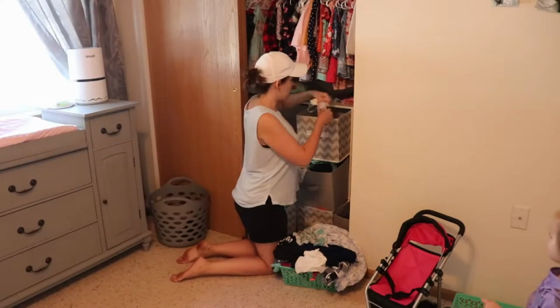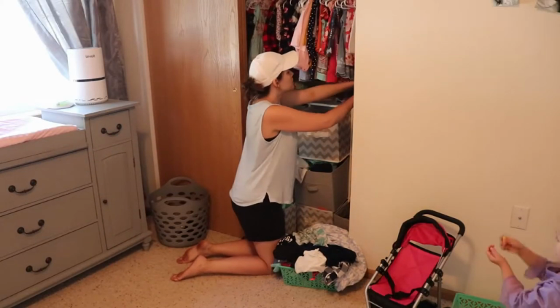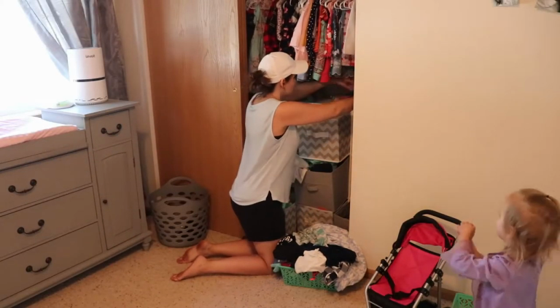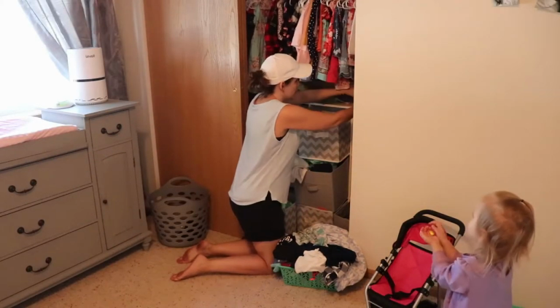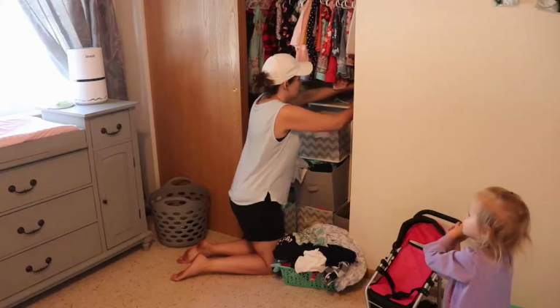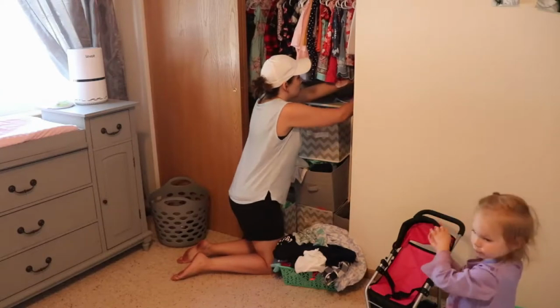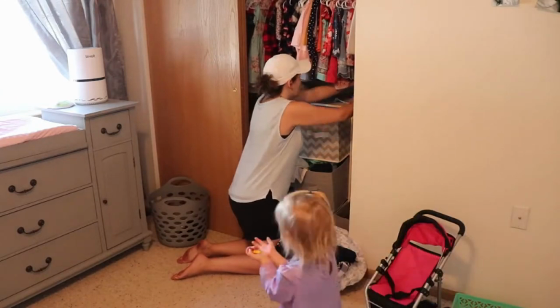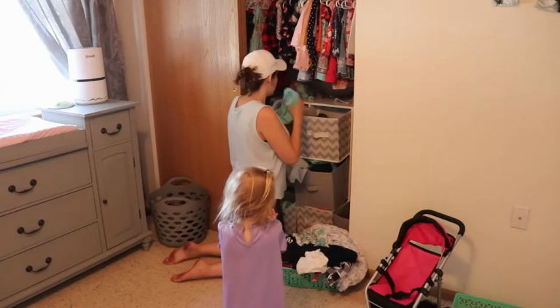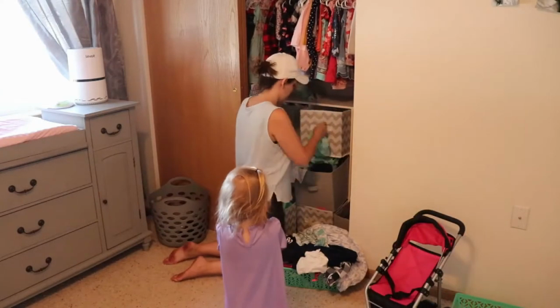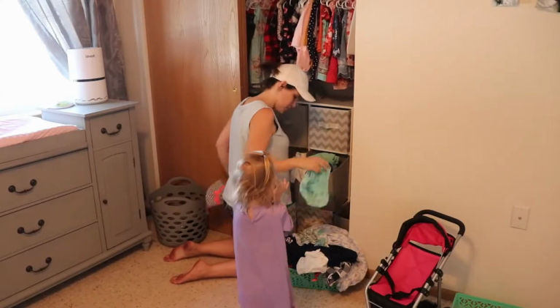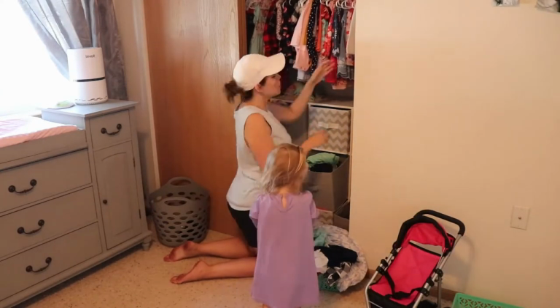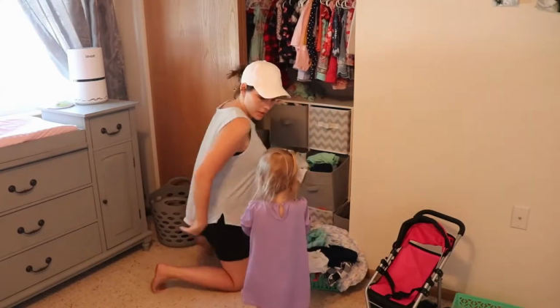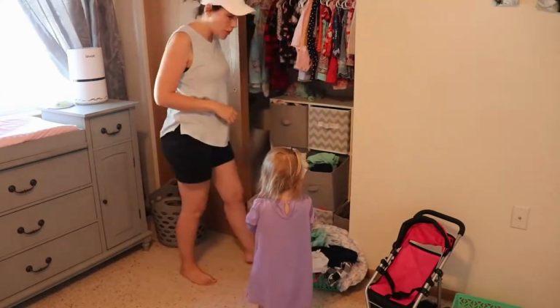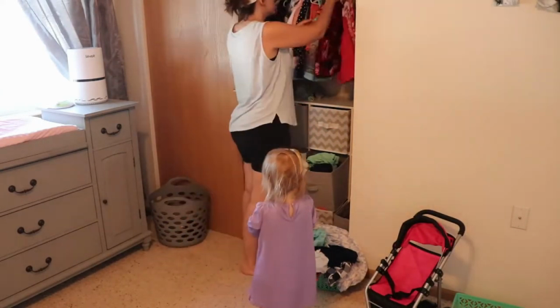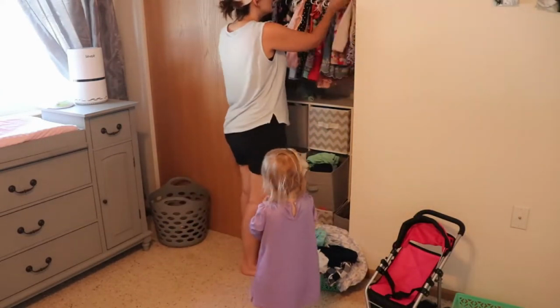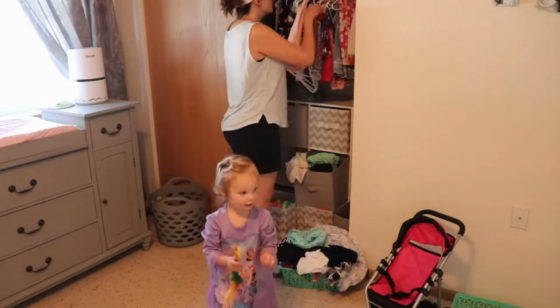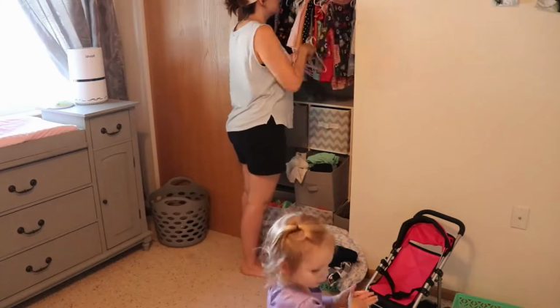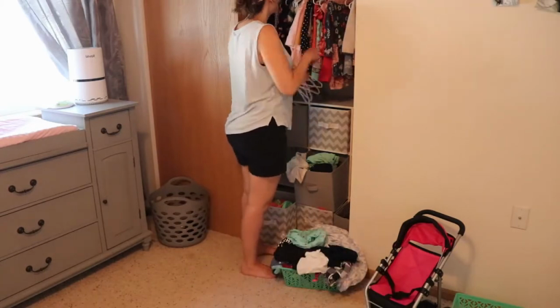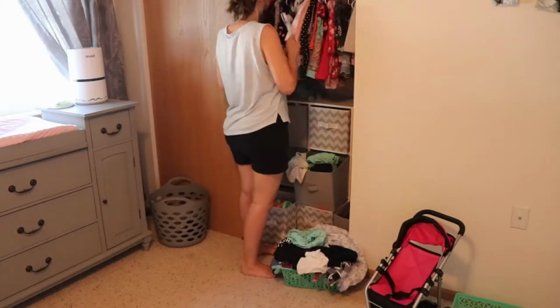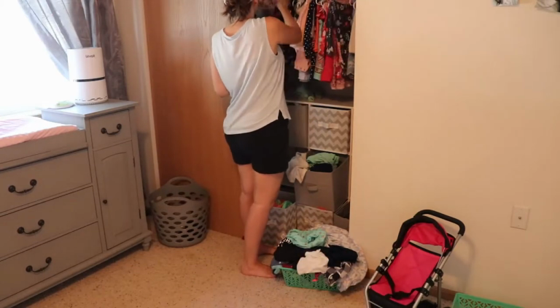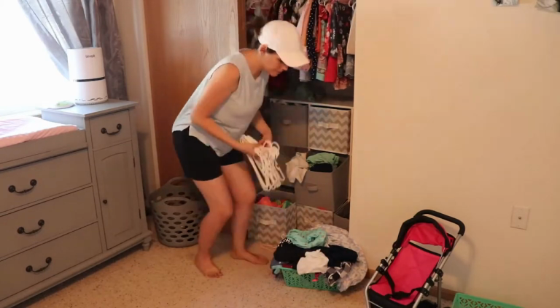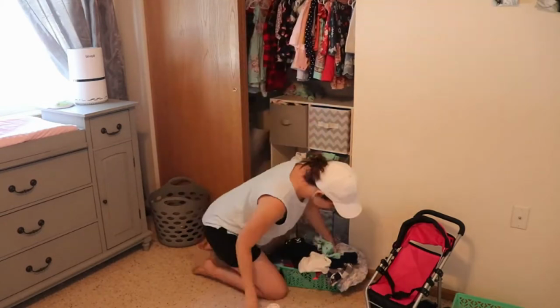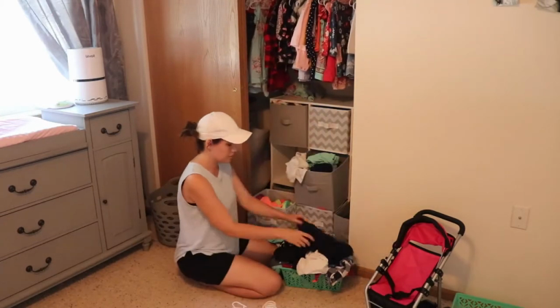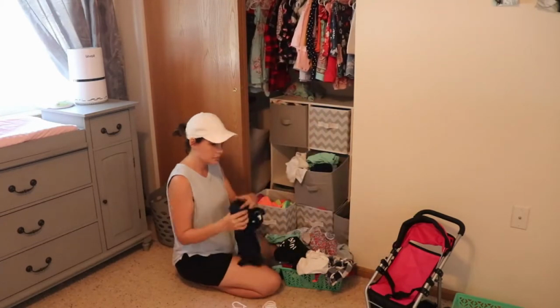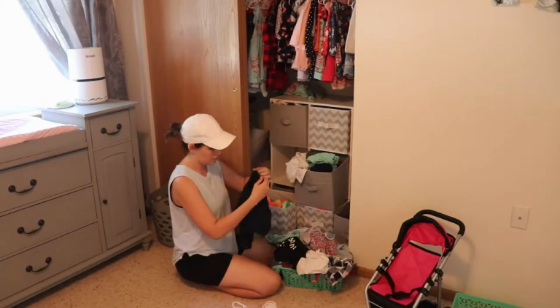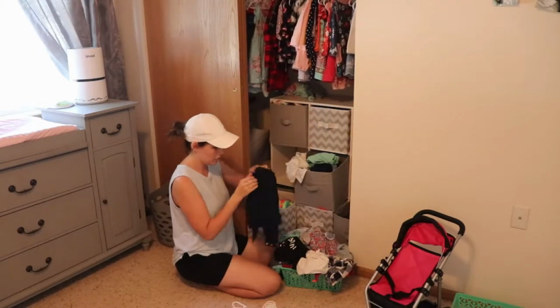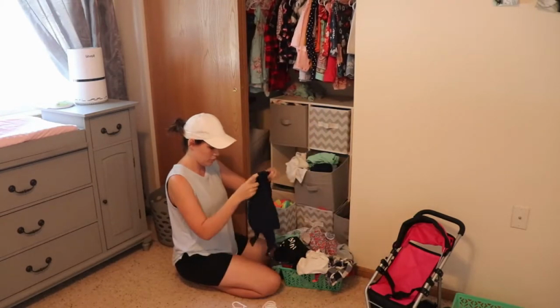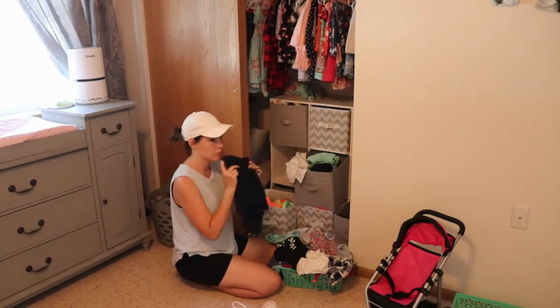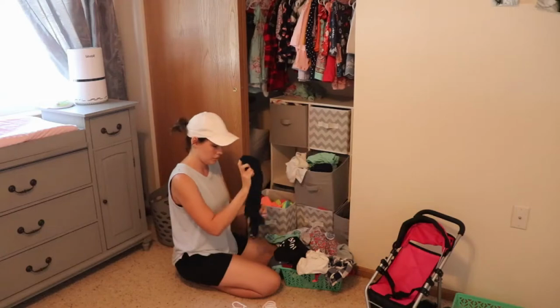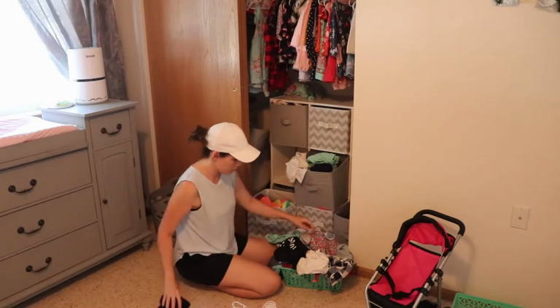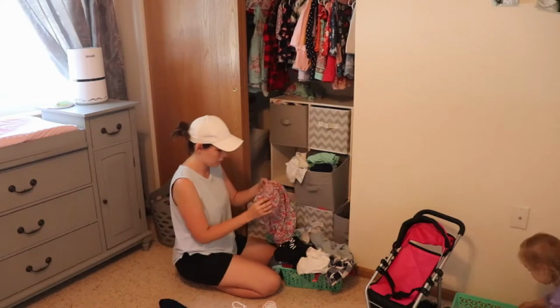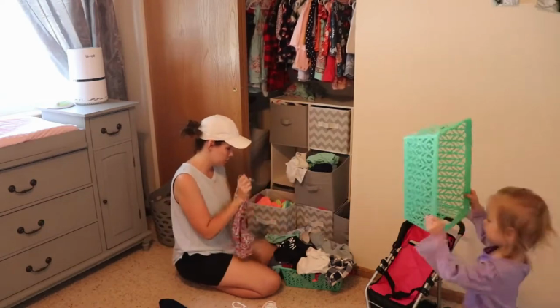Now I'll tackle this much-needed-to-be-cleaned closet — I don't even know what I'm saying, it's really late right now. Bear with me guys, let's clean this closet.